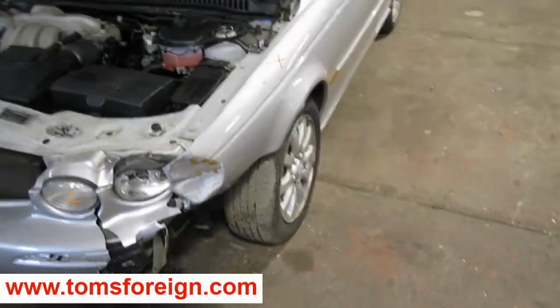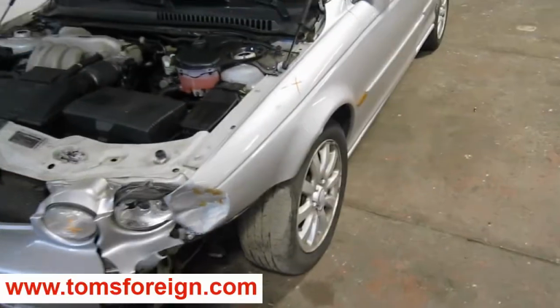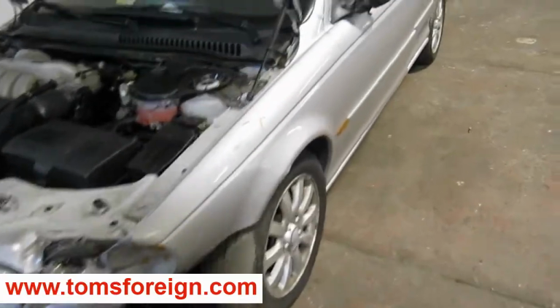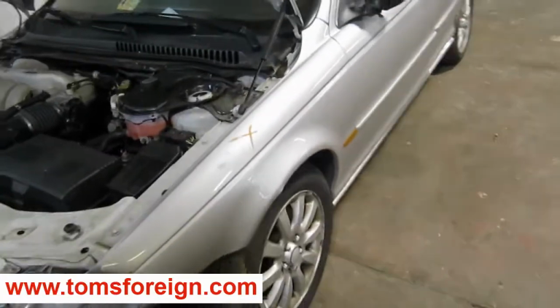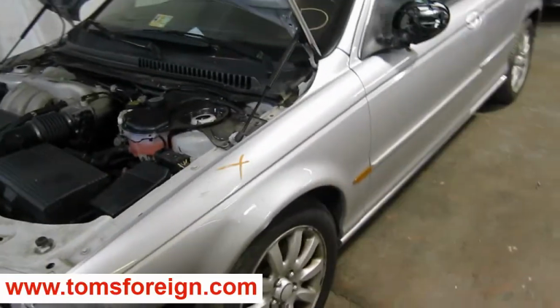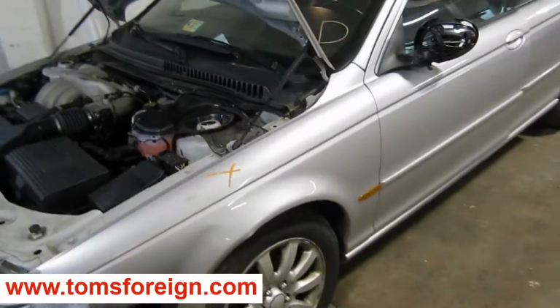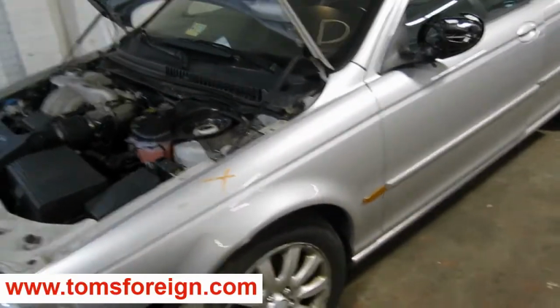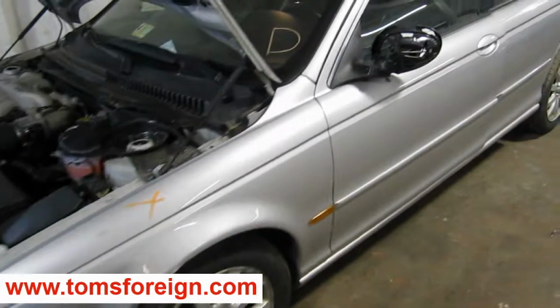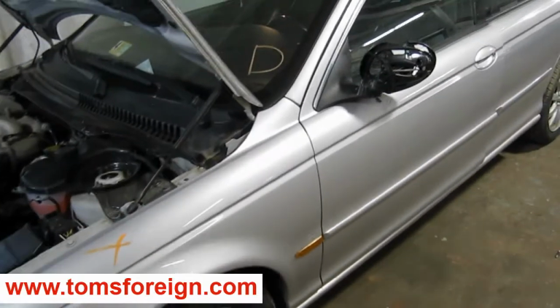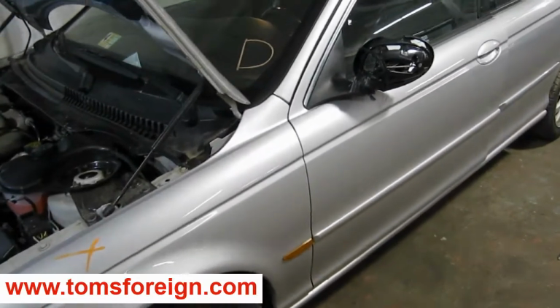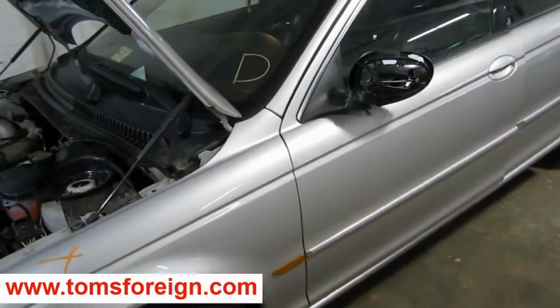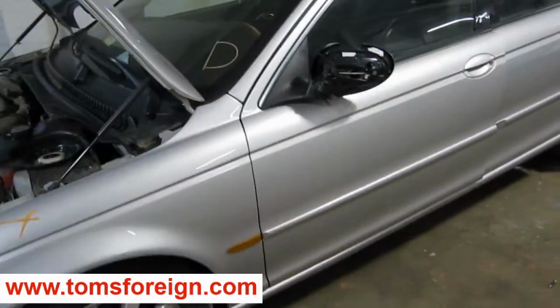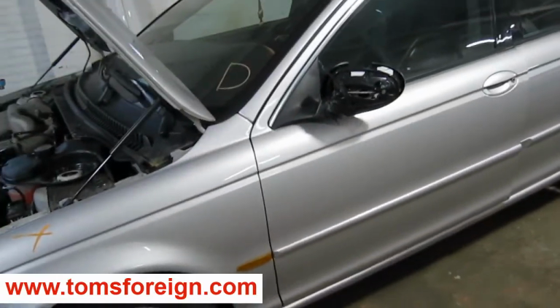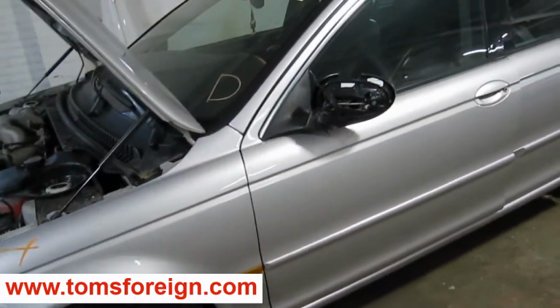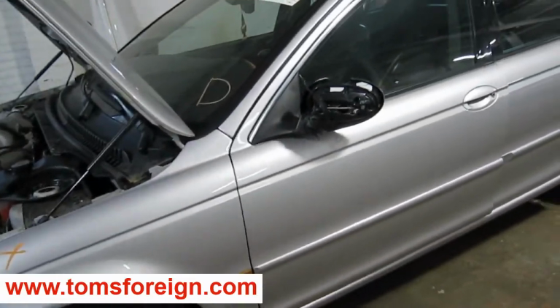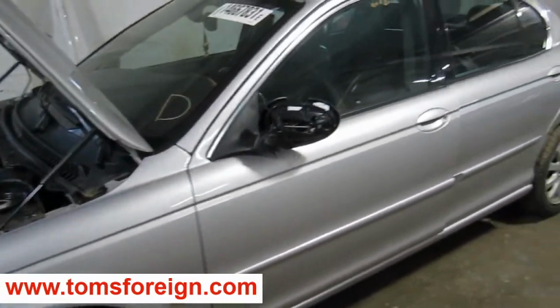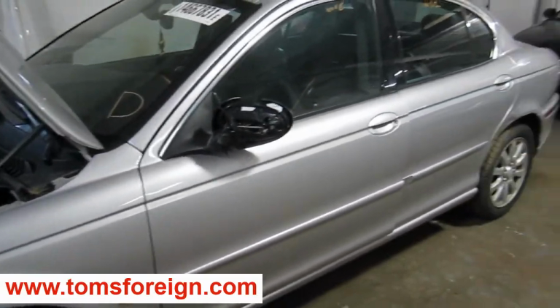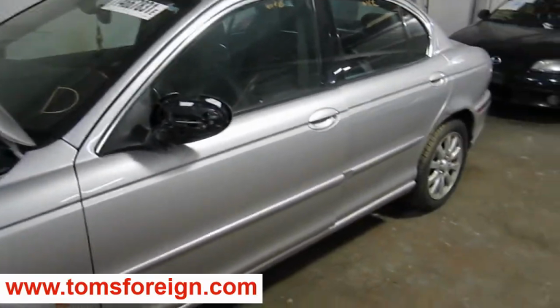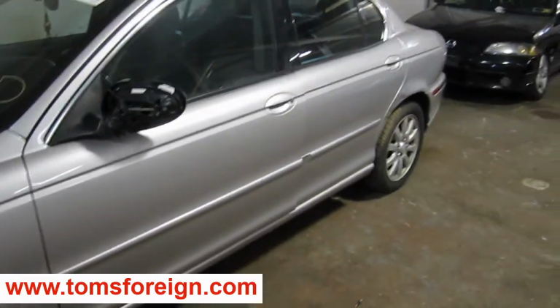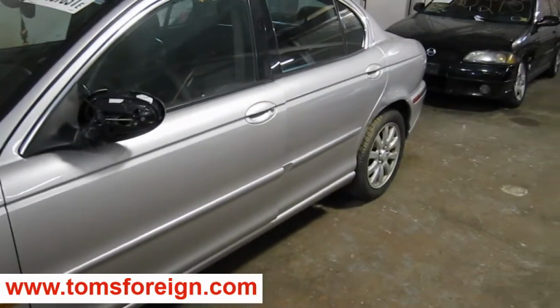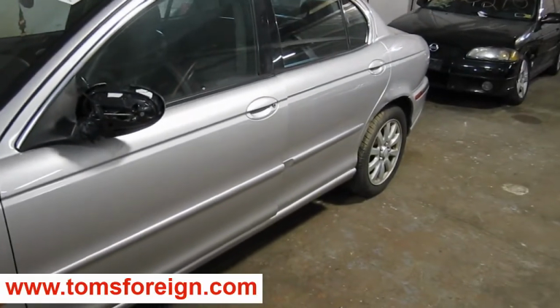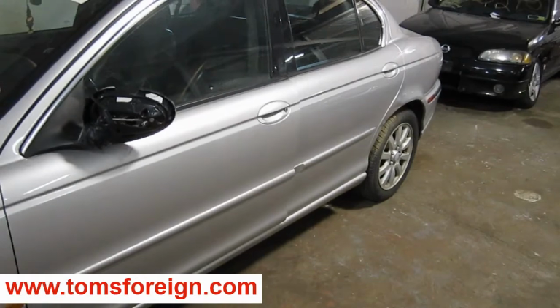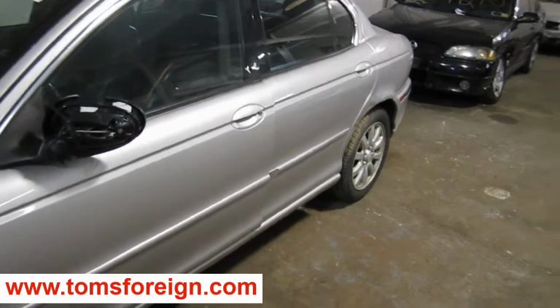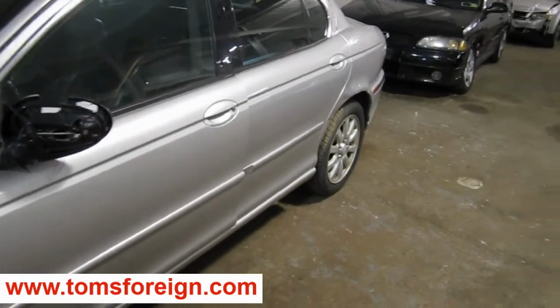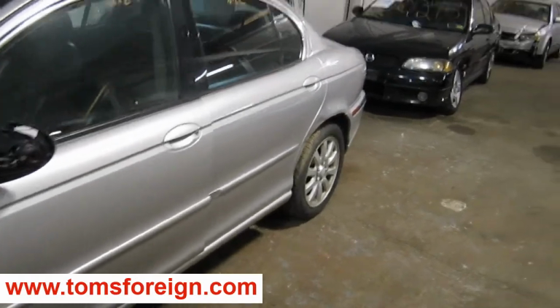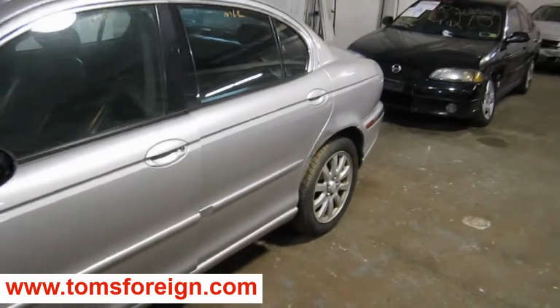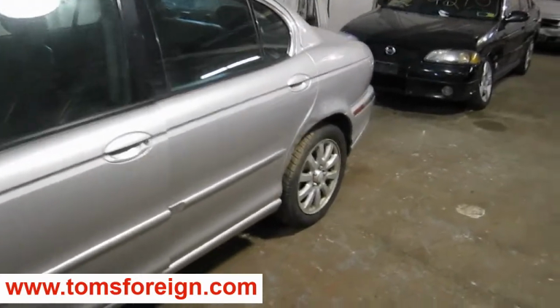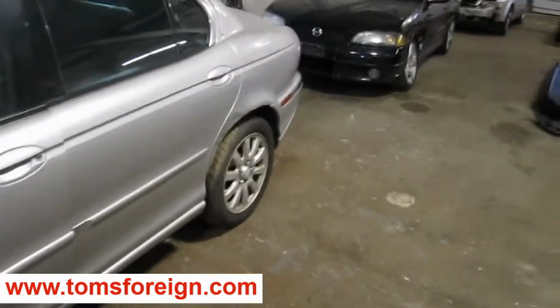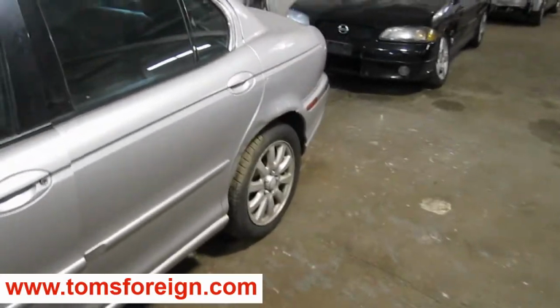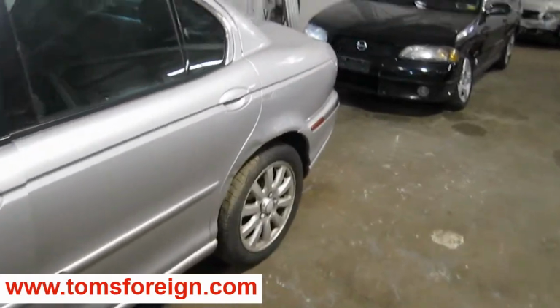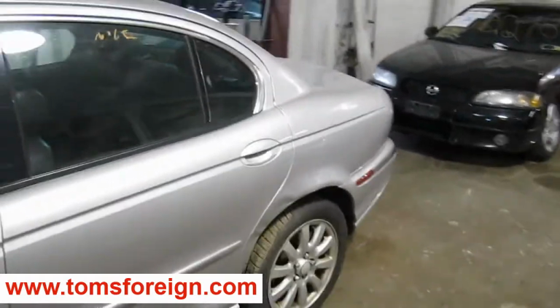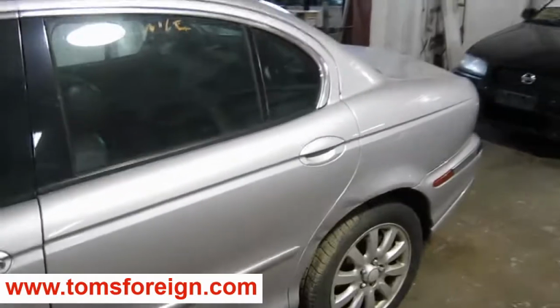The production date of this vehicle is June of 2003. The vehicle does currently have 117,000 miles.